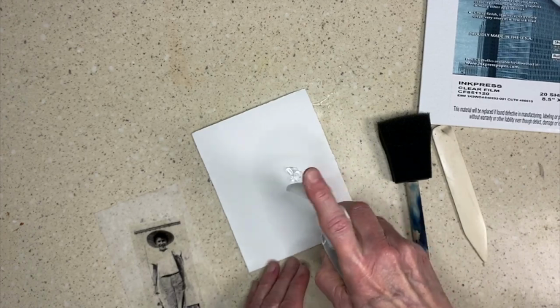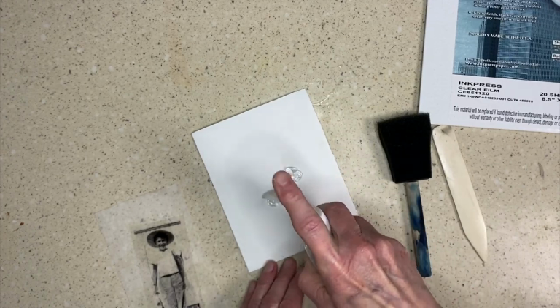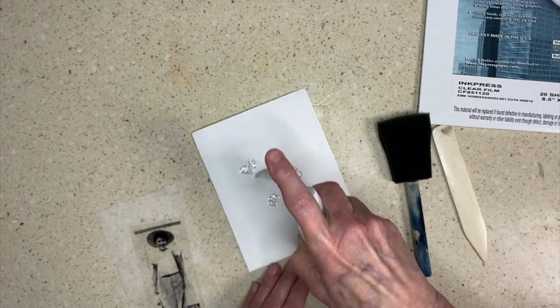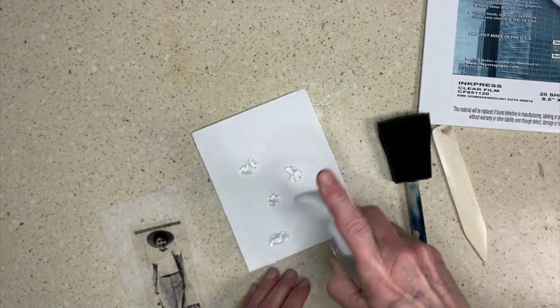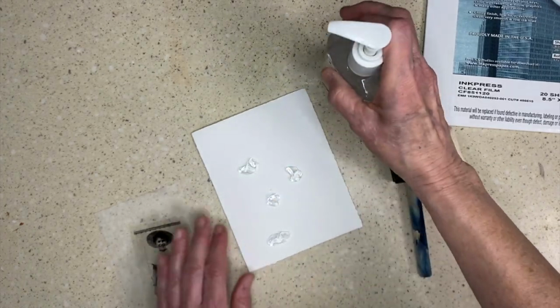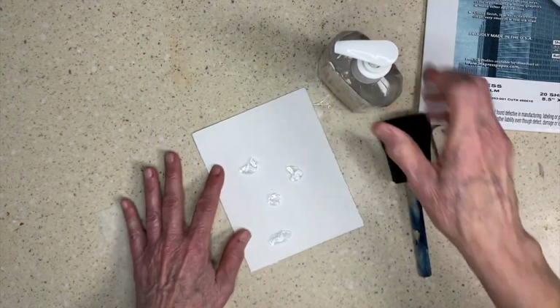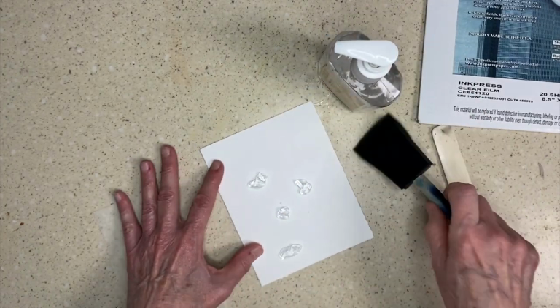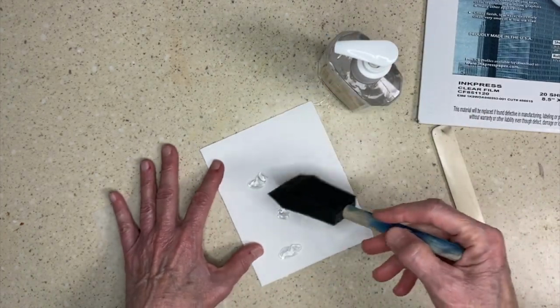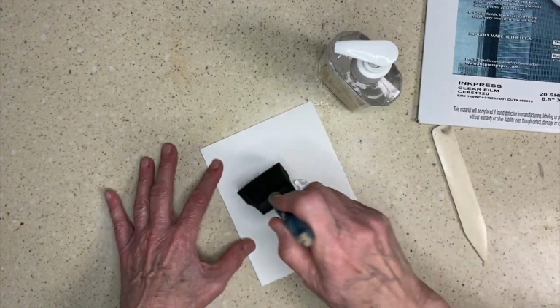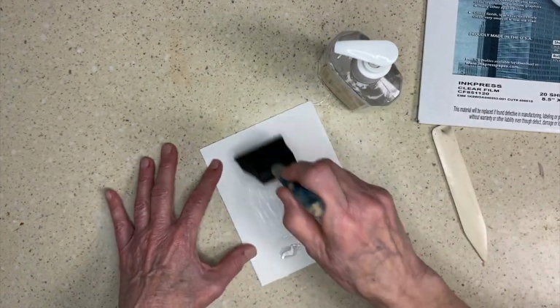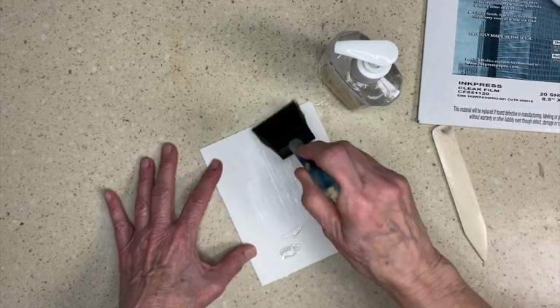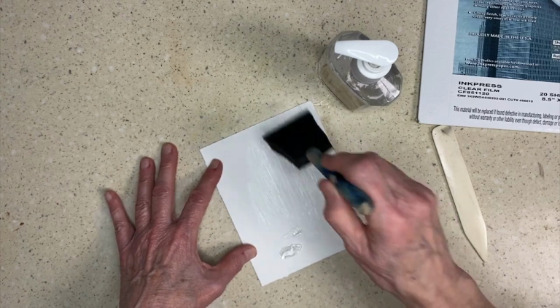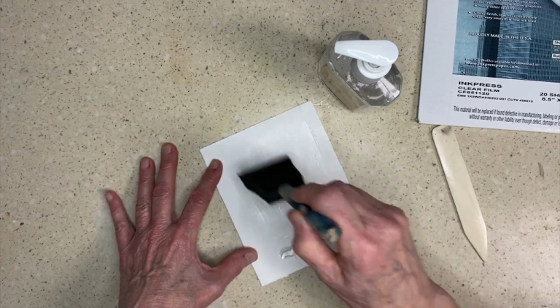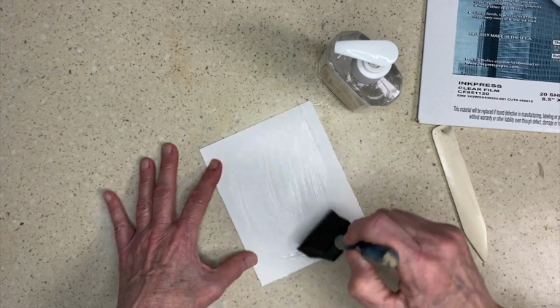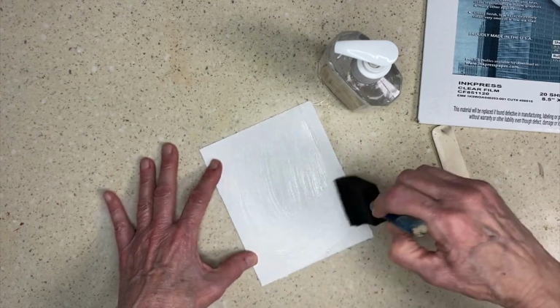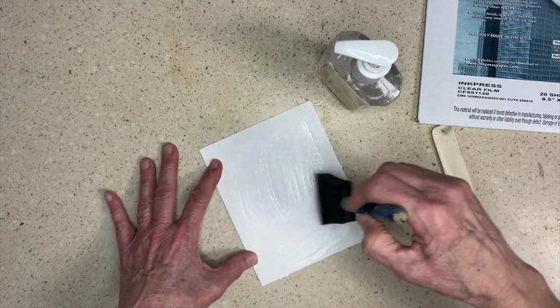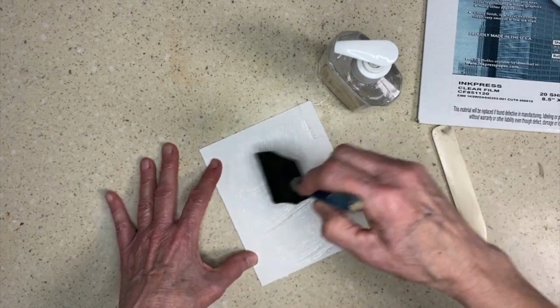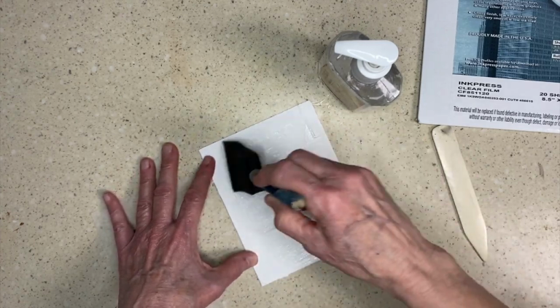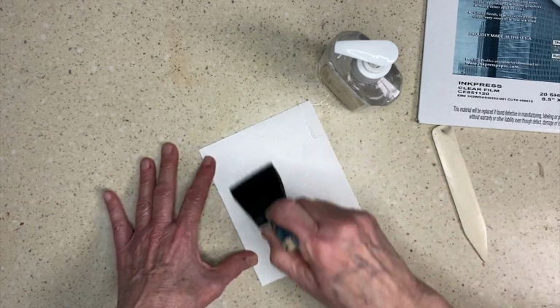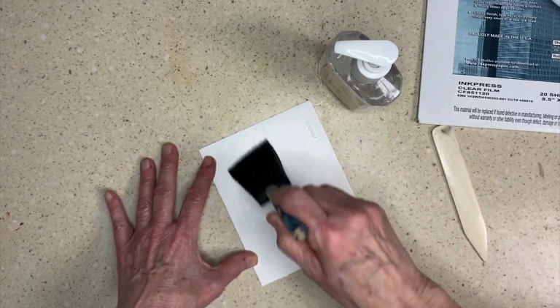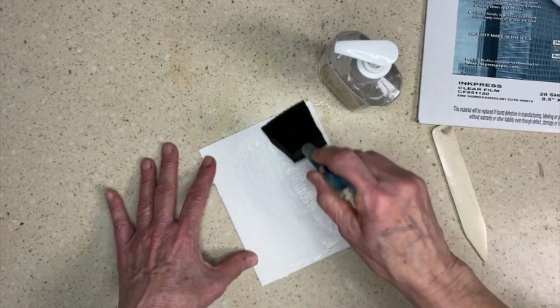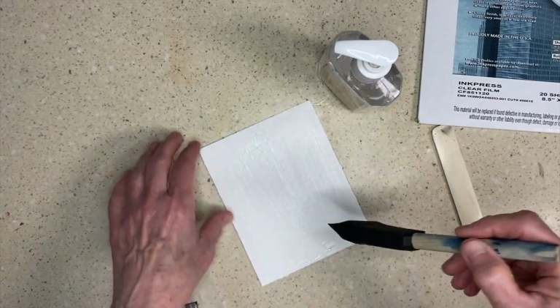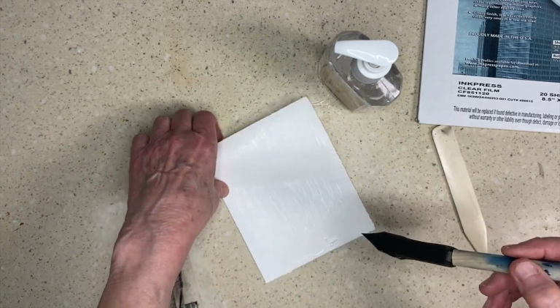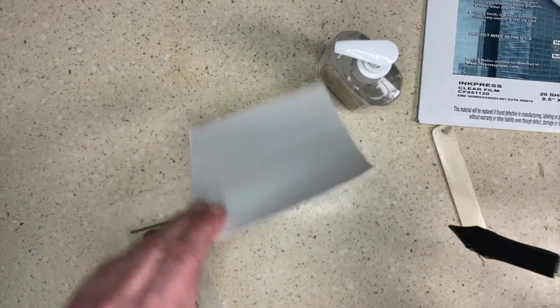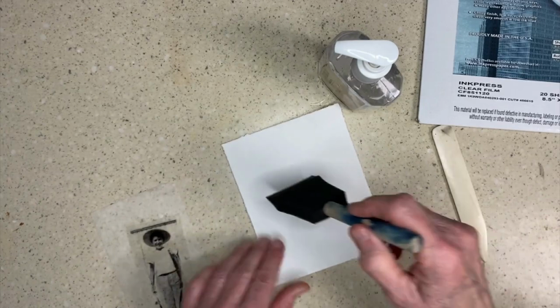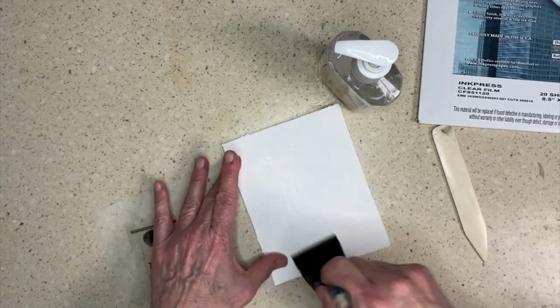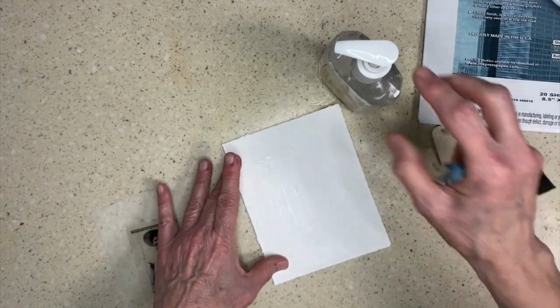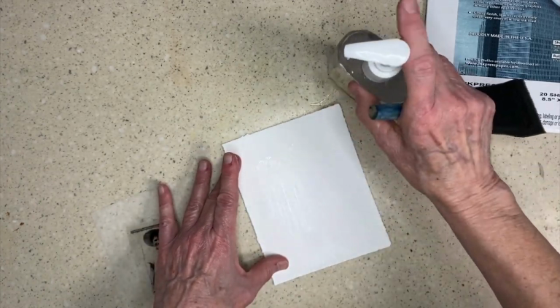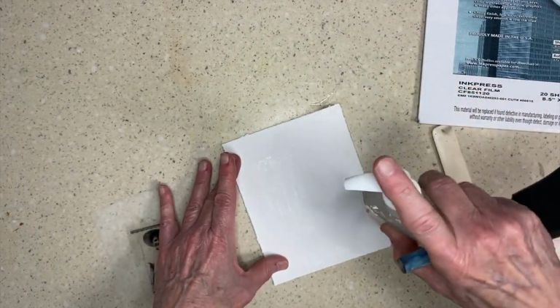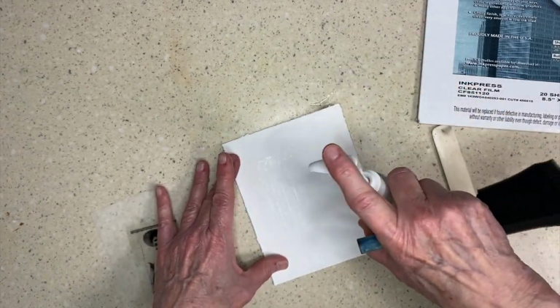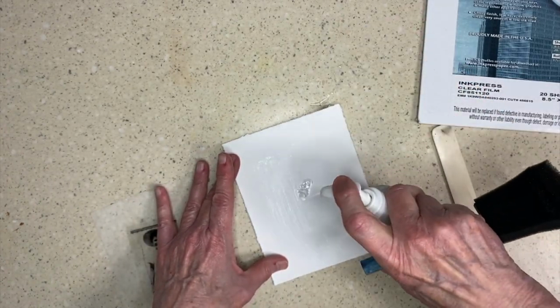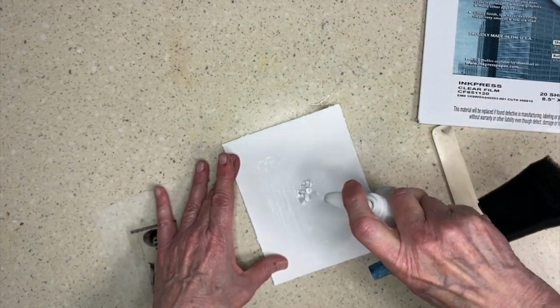I'm going to make sure that this piece of paper has a nice coating of alcohol-based hand sanitizer on both sides. I want it to be soaked but not sloppy.